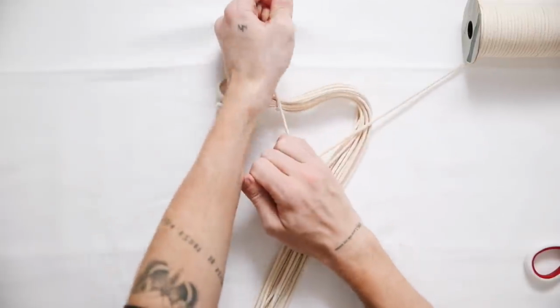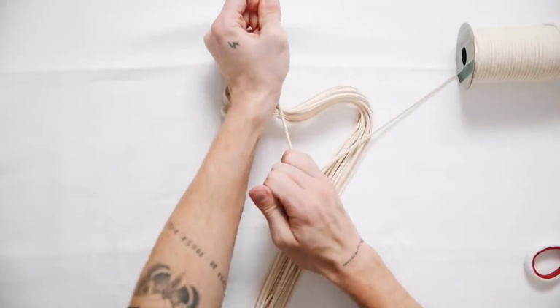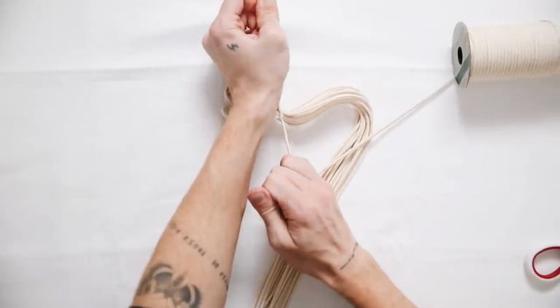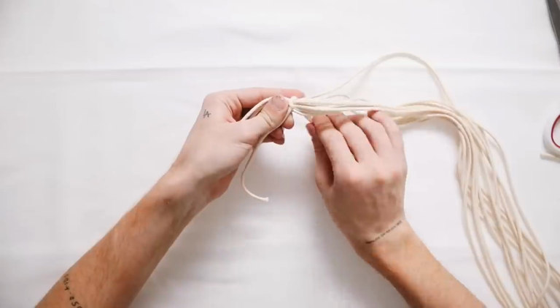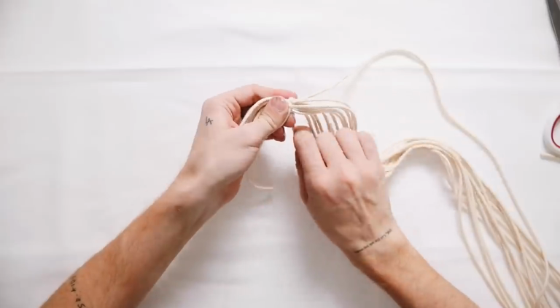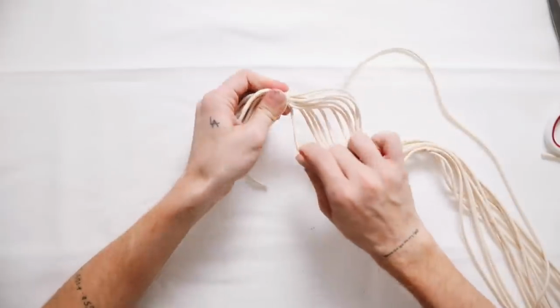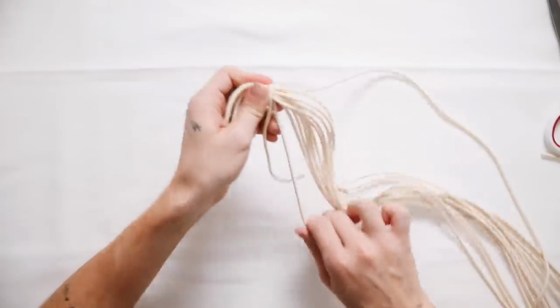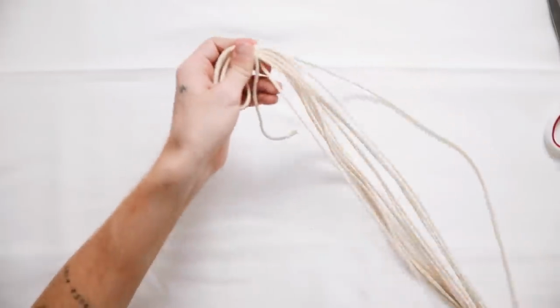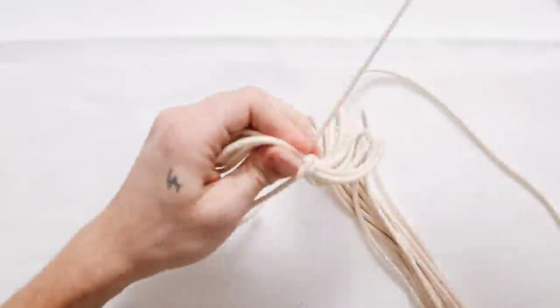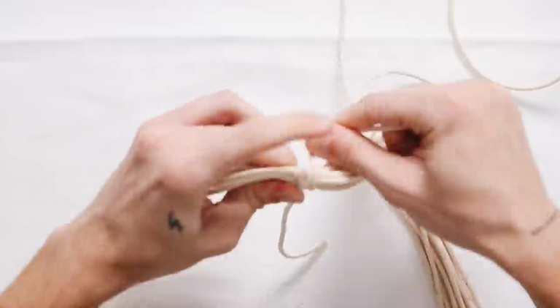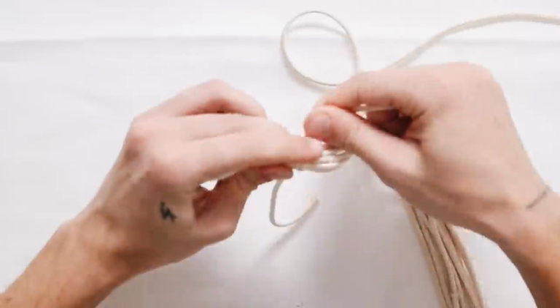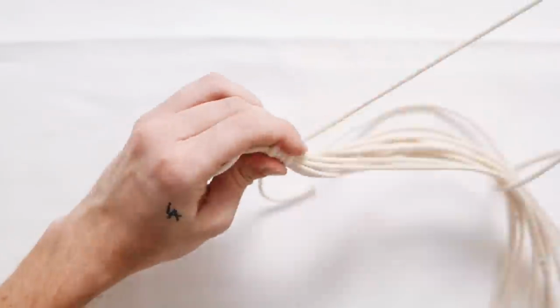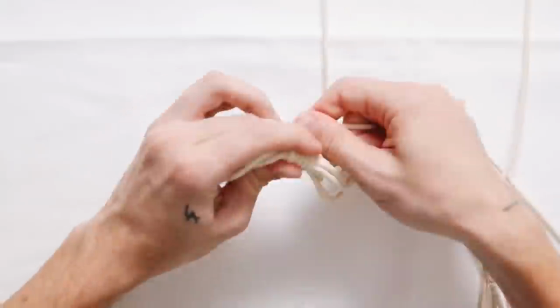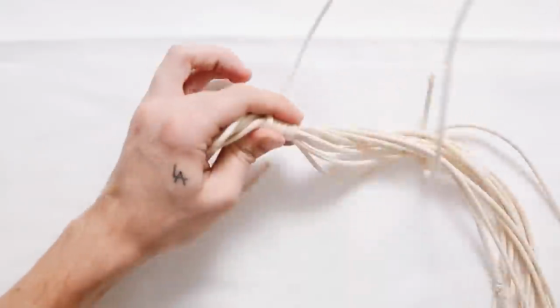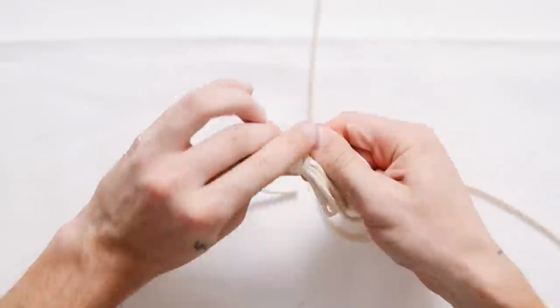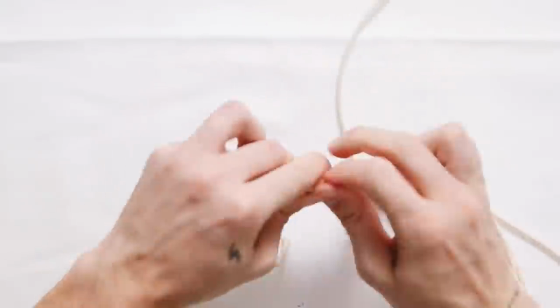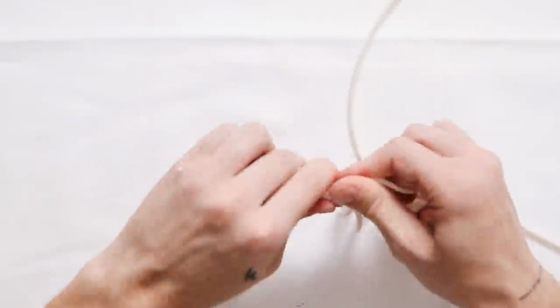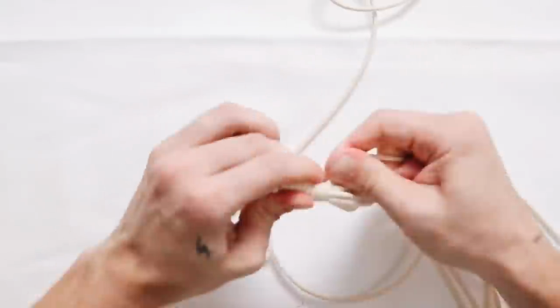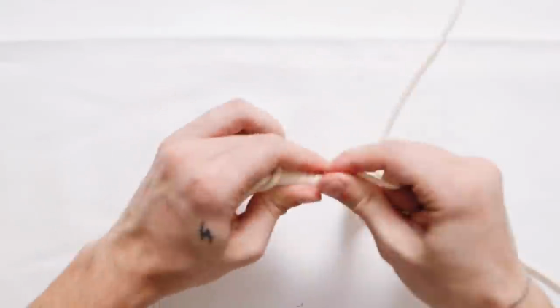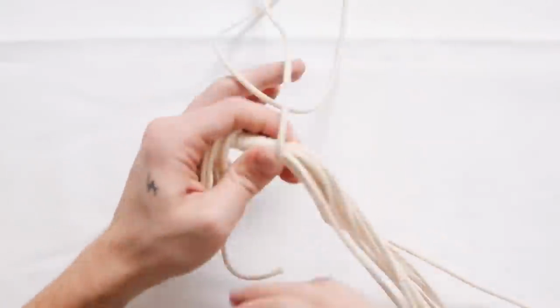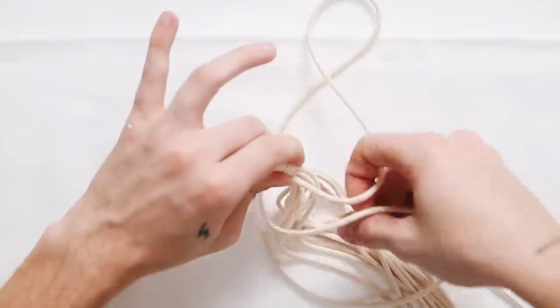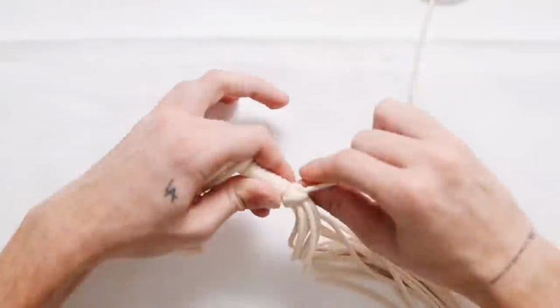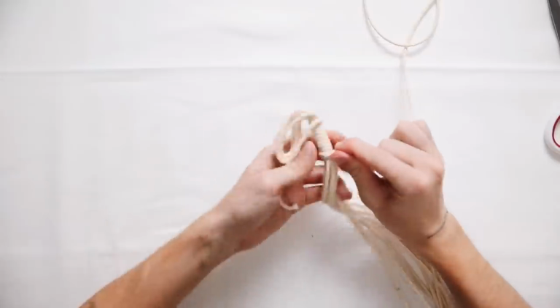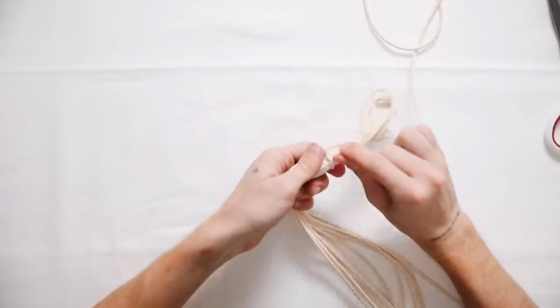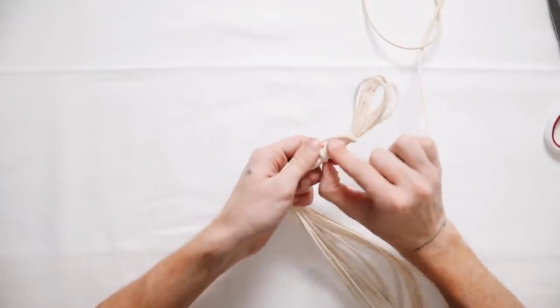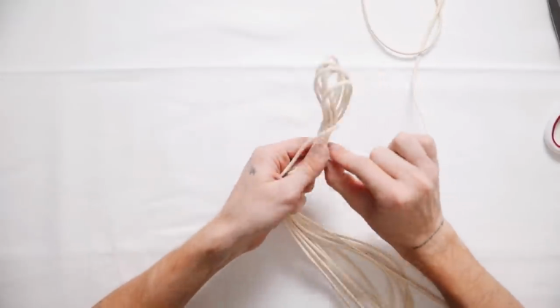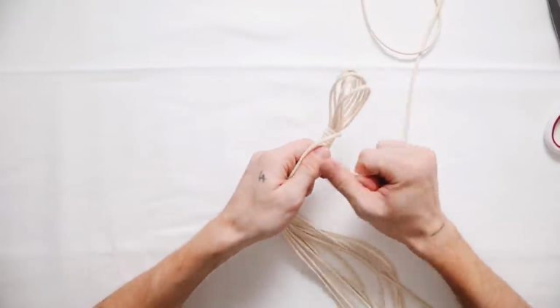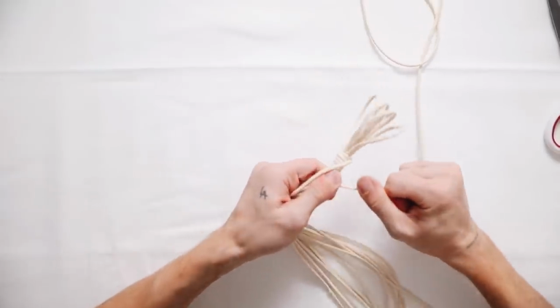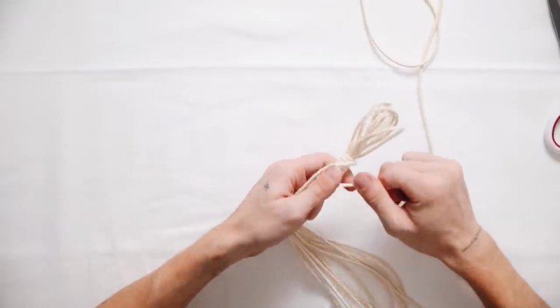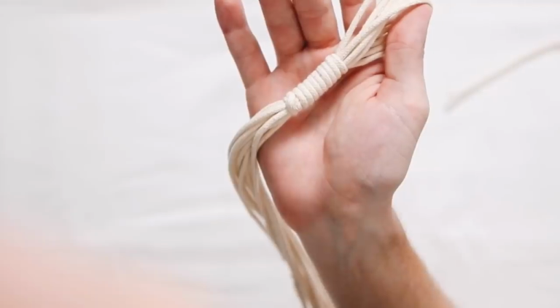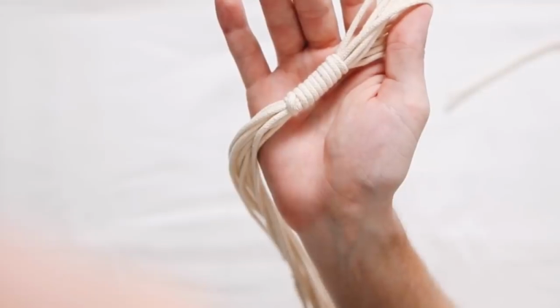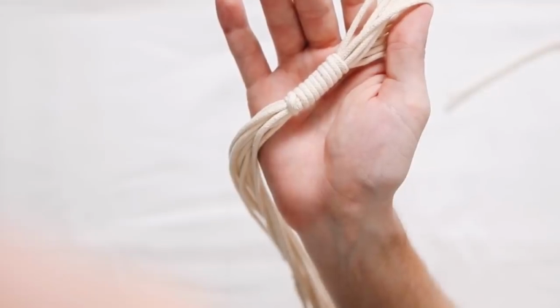I grab another small piece of cording to create a finished top loop — this is where you'll hang it on your wall or shelf. I'm wrapping it around all 12 strands and tying a knot at the end to make this finished end cap.